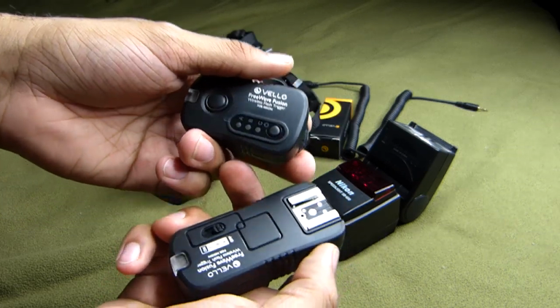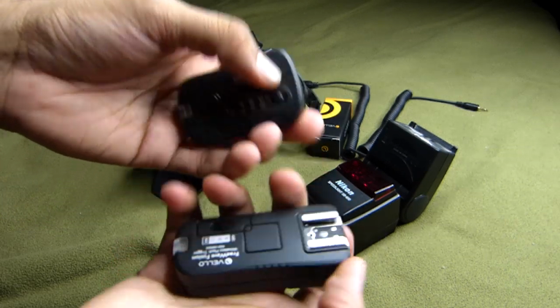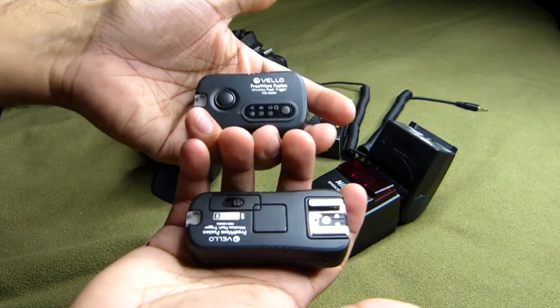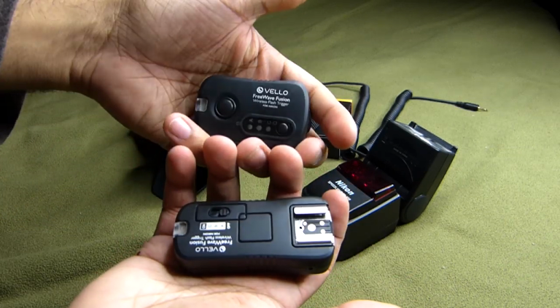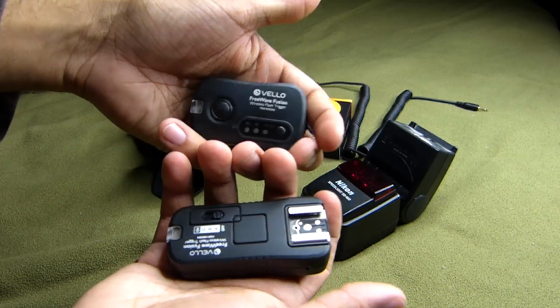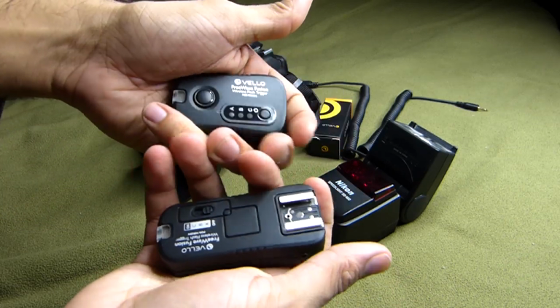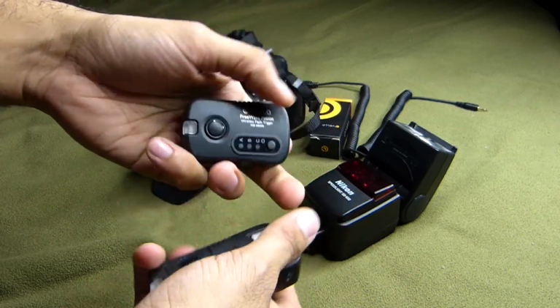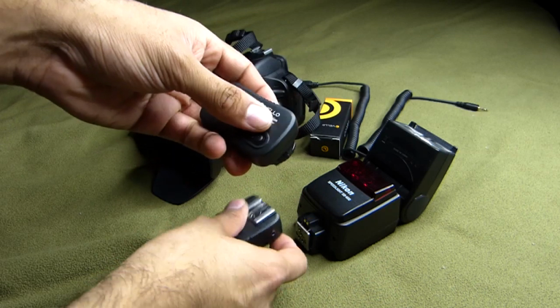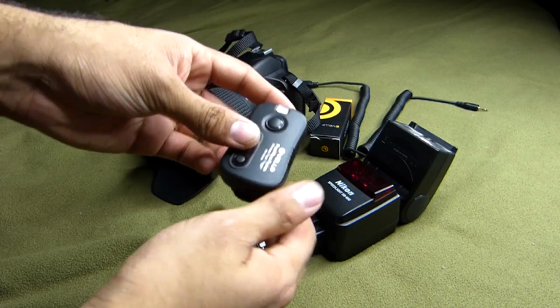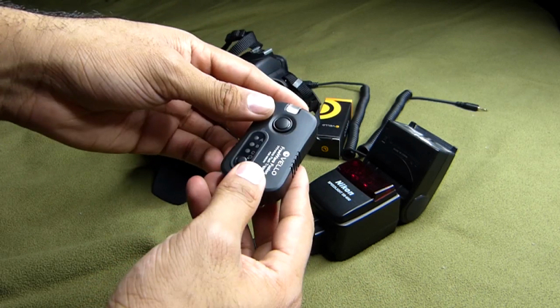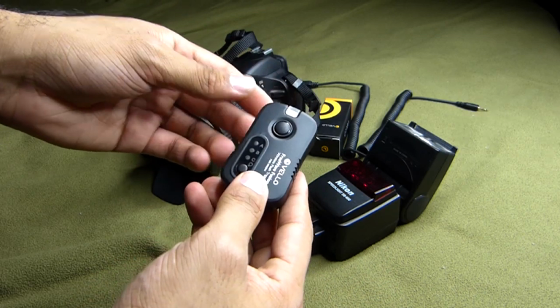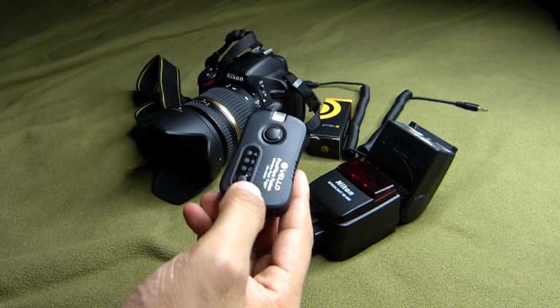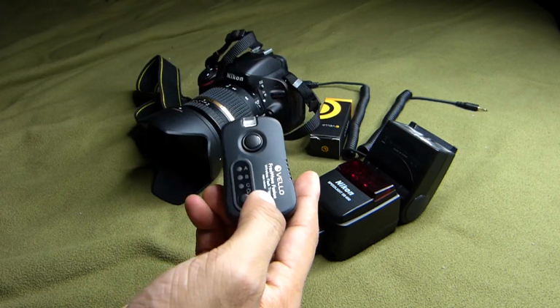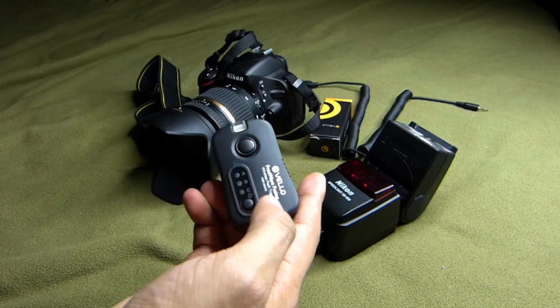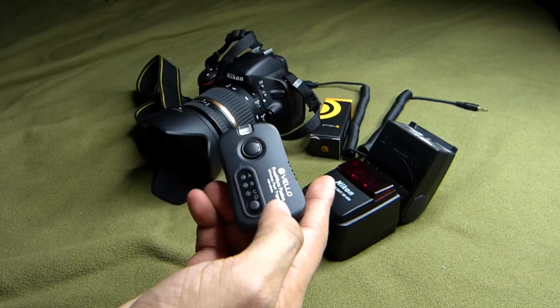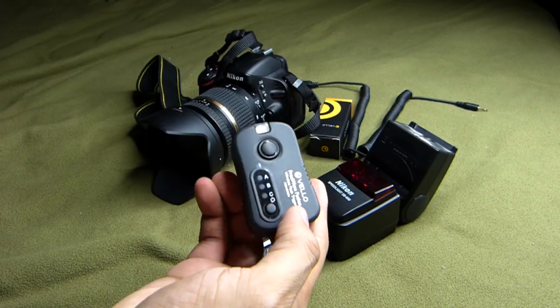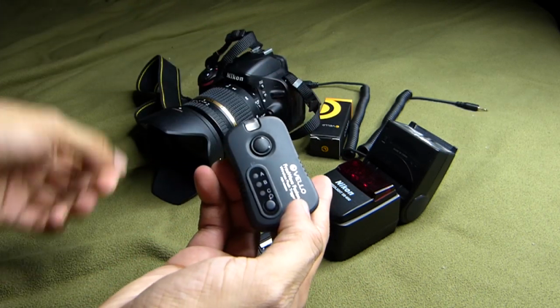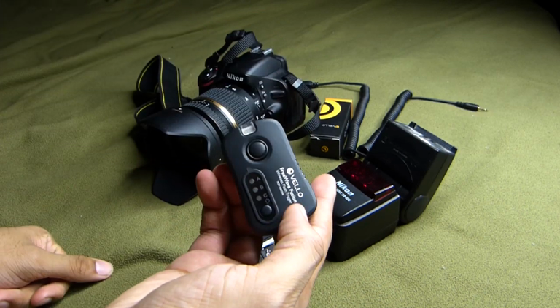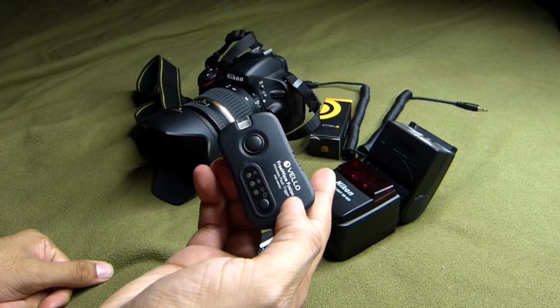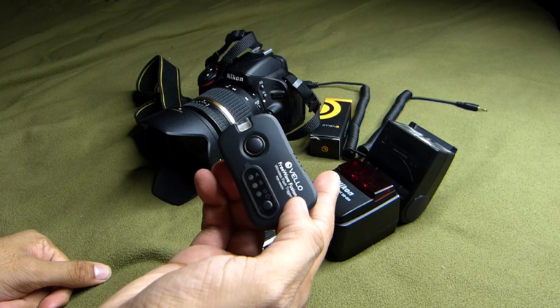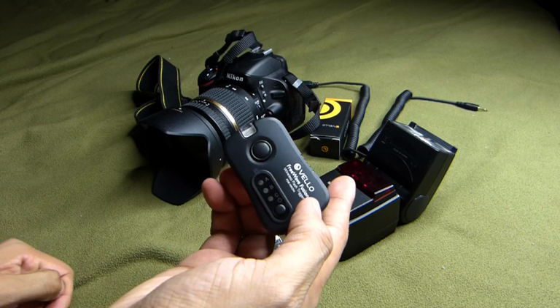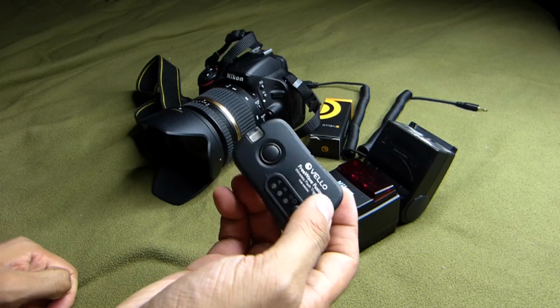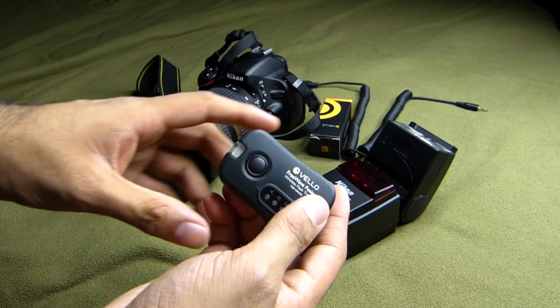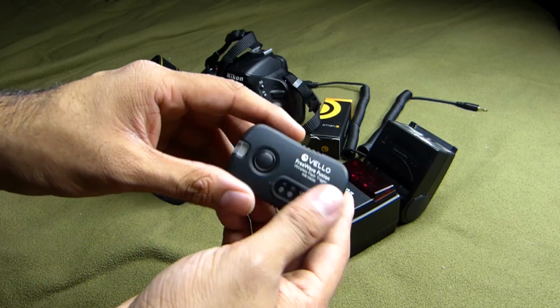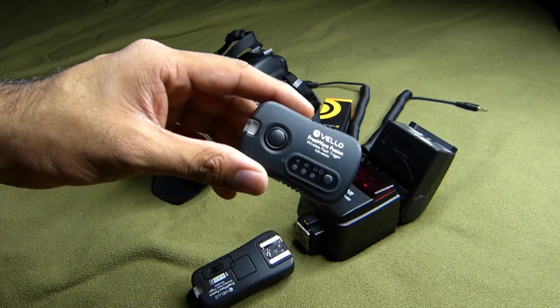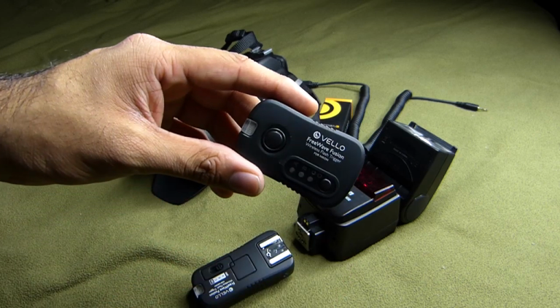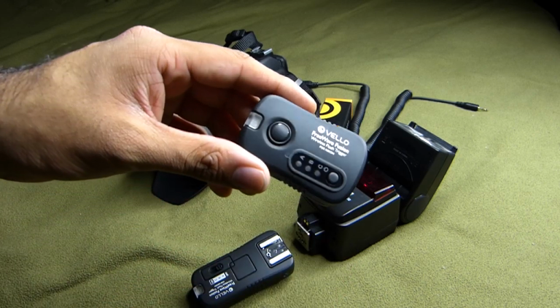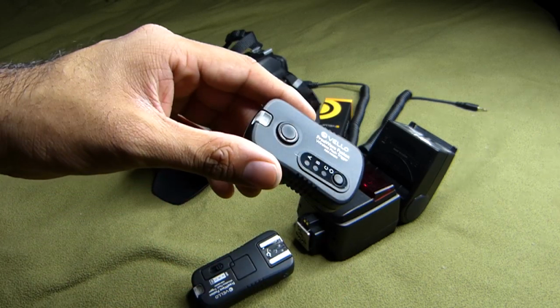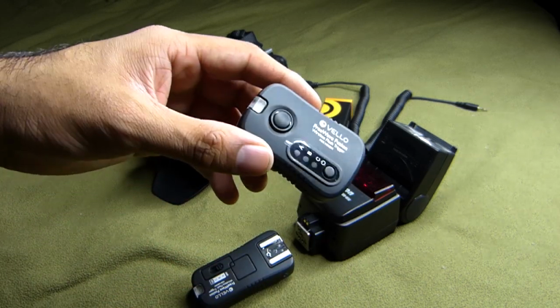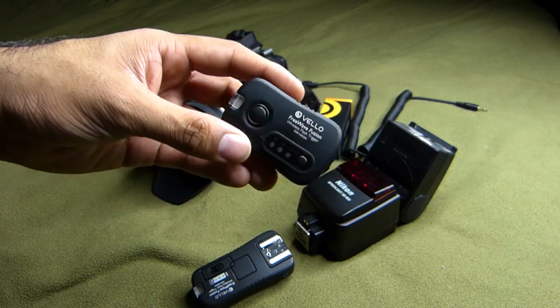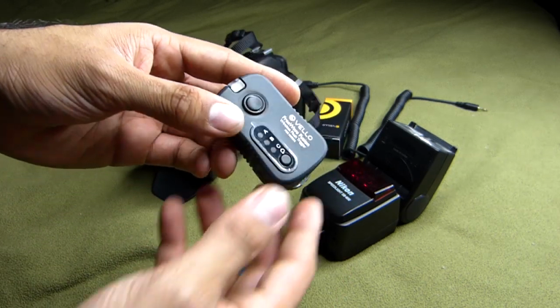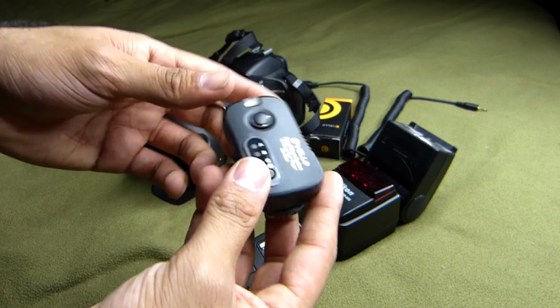They're small, as you can see right here. My only problem with them is that they do not have TTL metering built in. But beggars can't be choosers when you're around the $100 range.